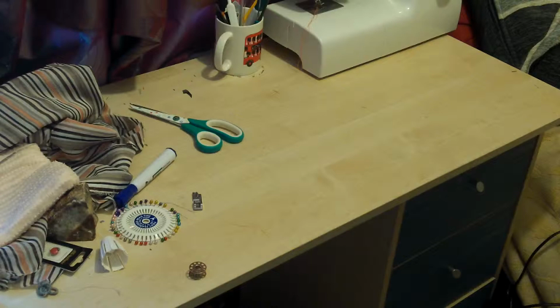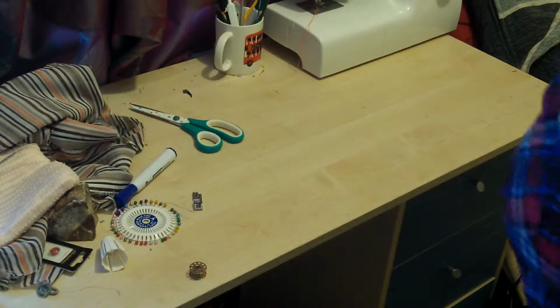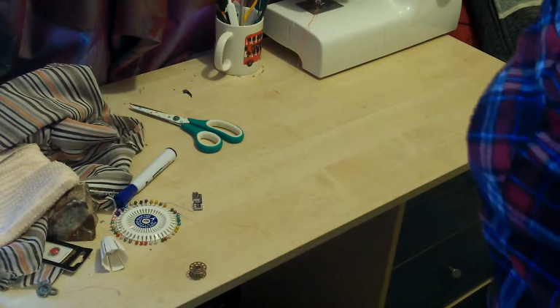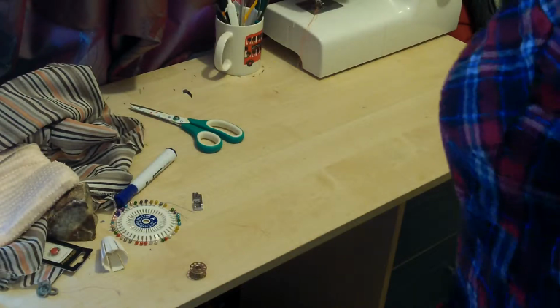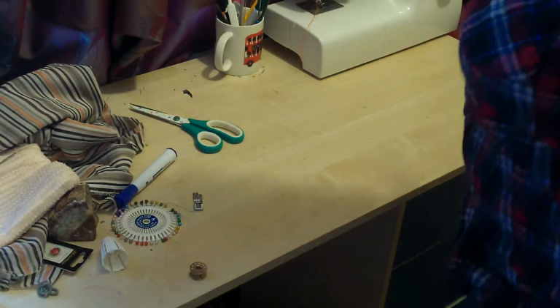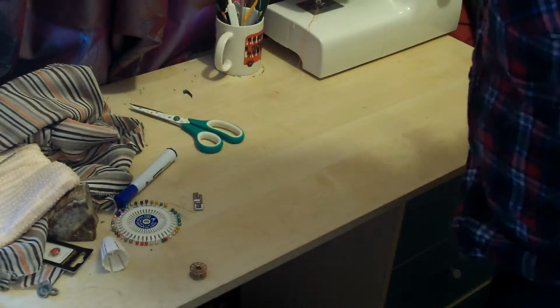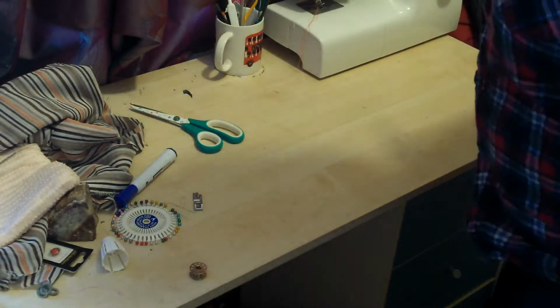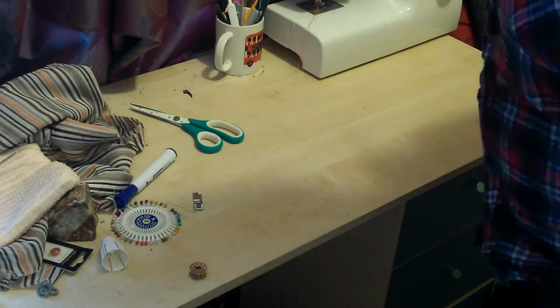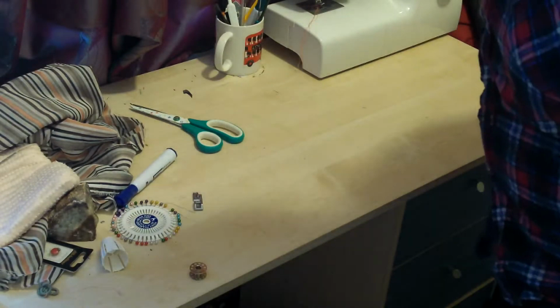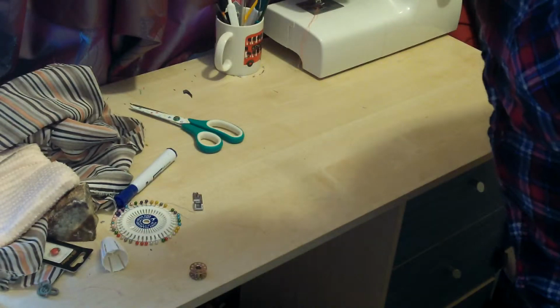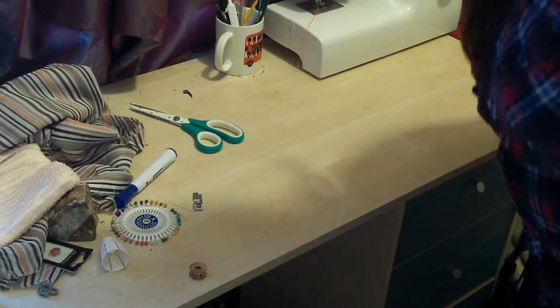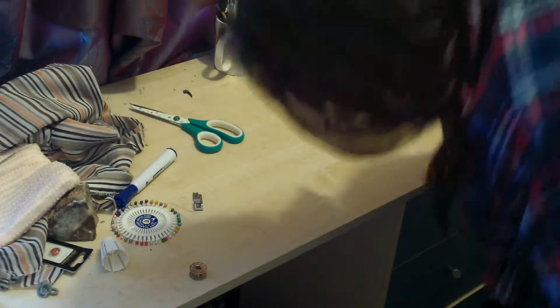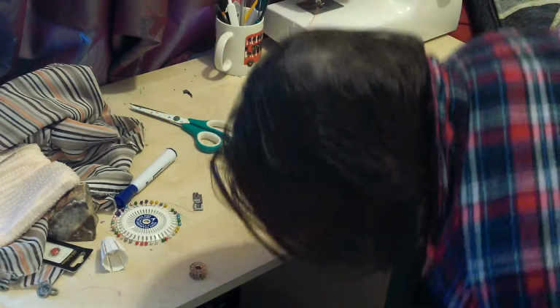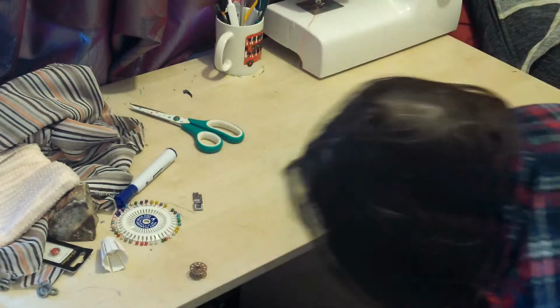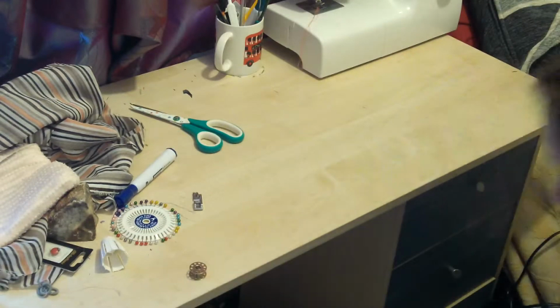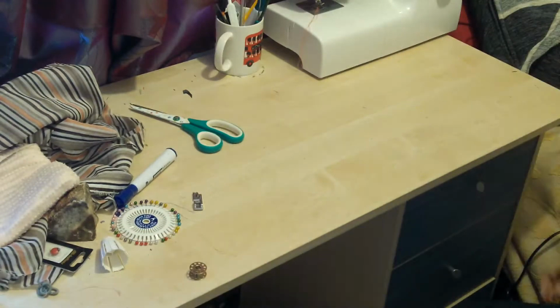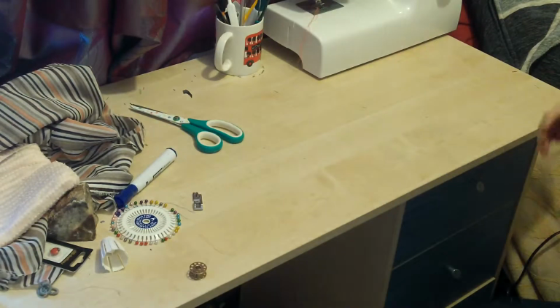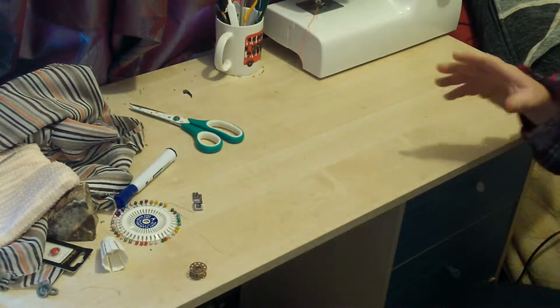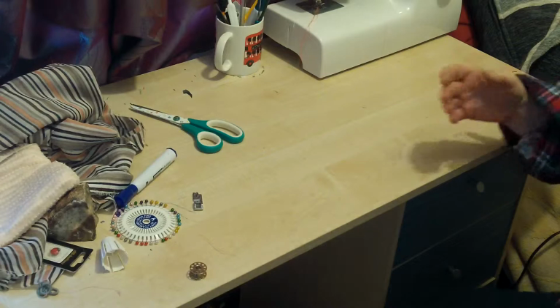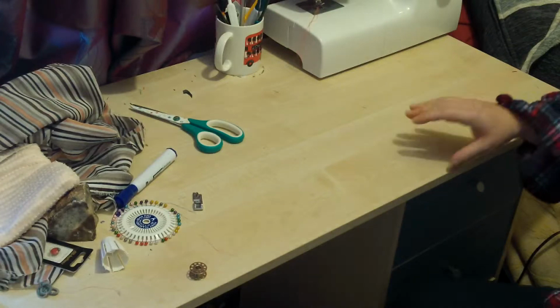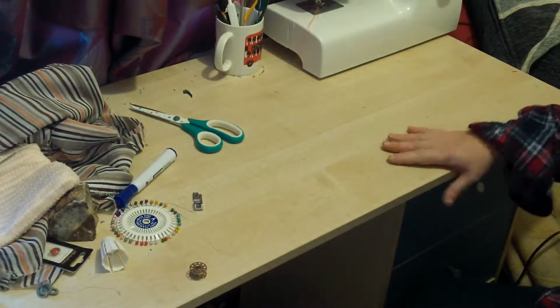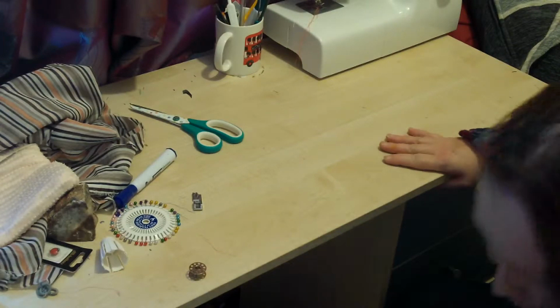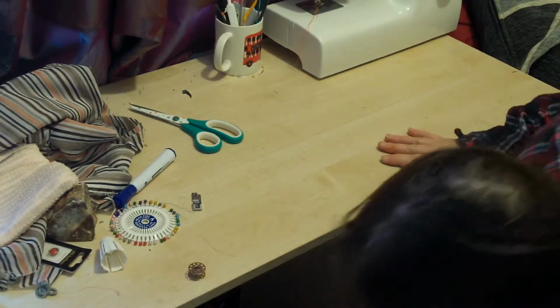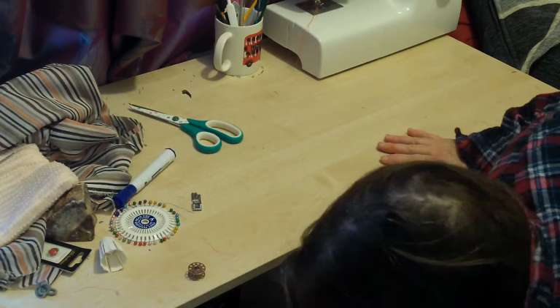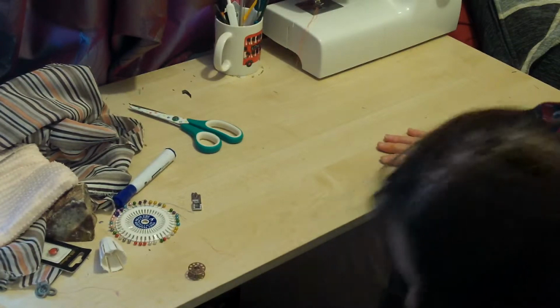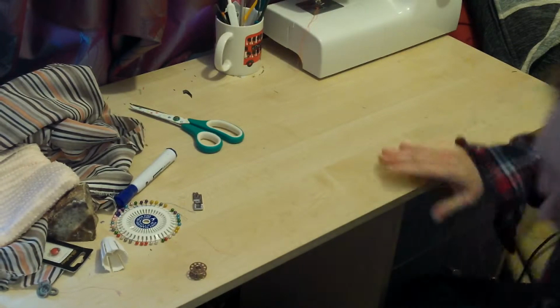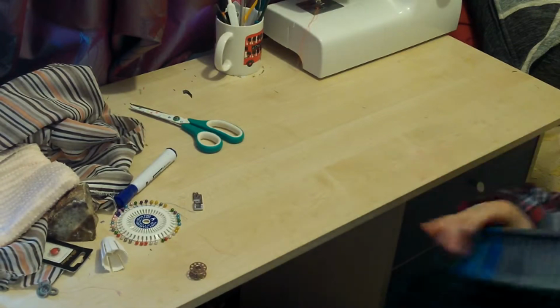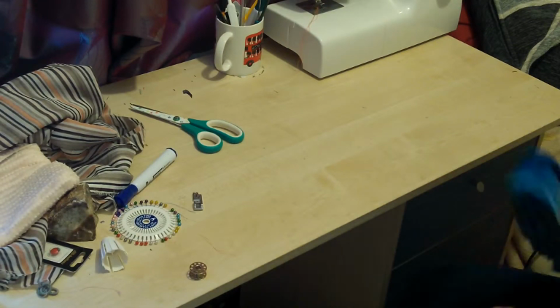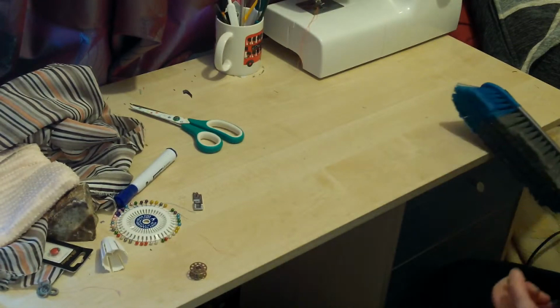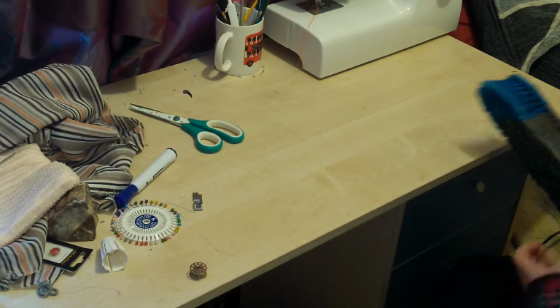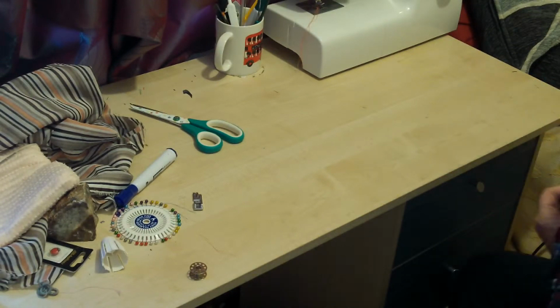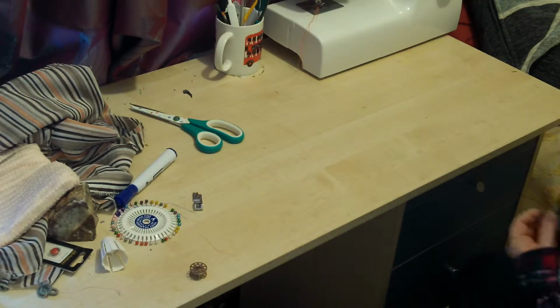Hello there, my name is Fiona from Weekly Sewing Bee. I'm just getting comfy, ignore me. Okay.